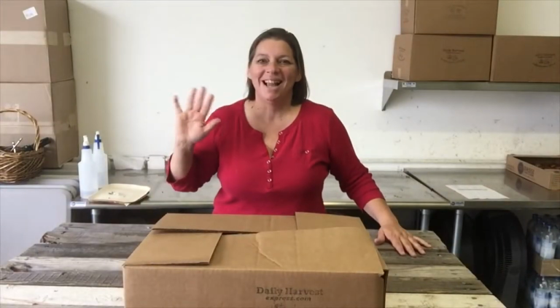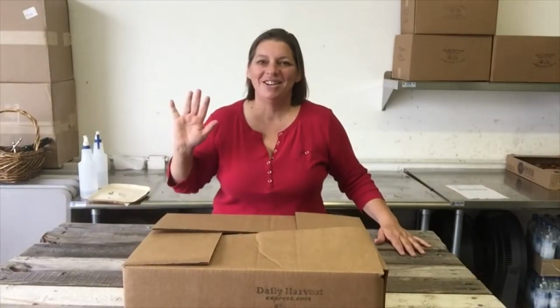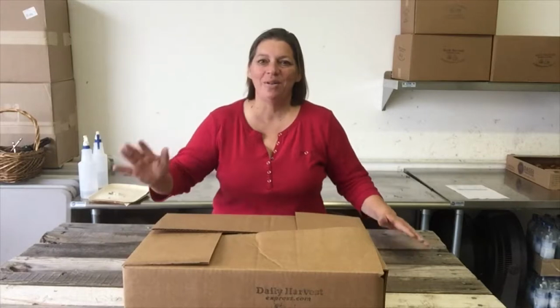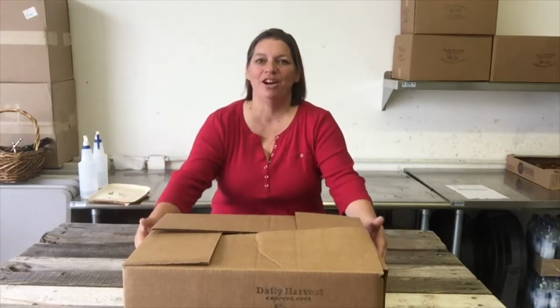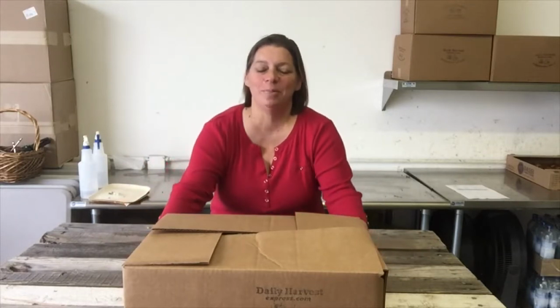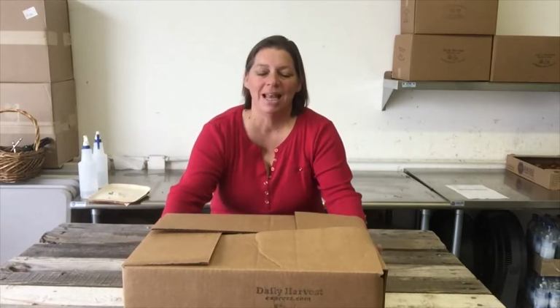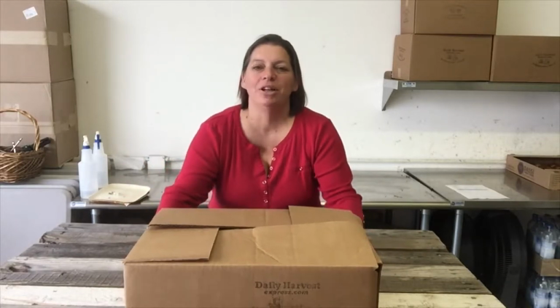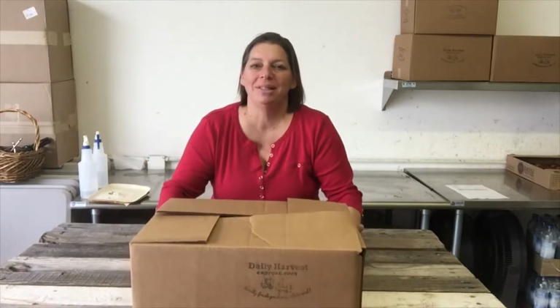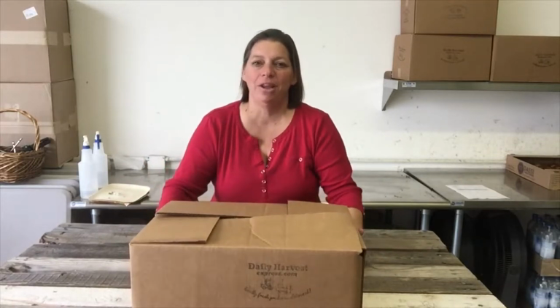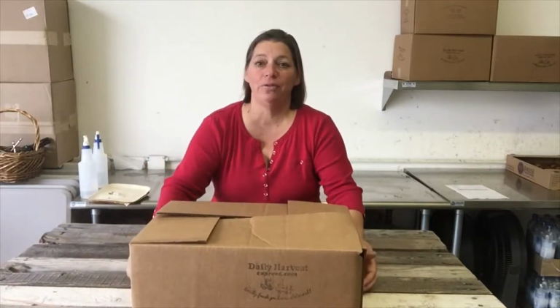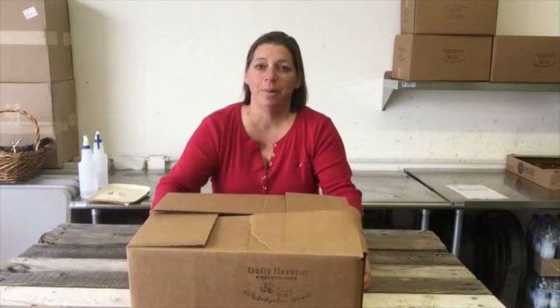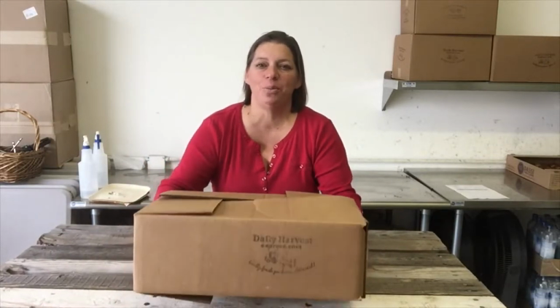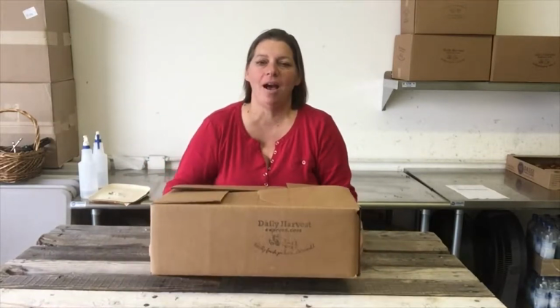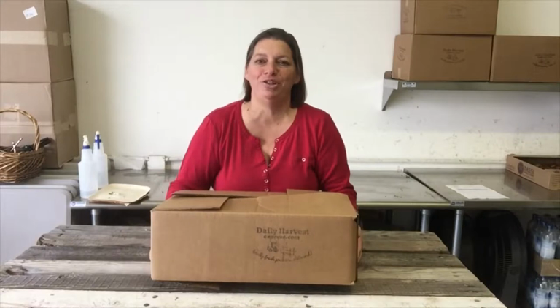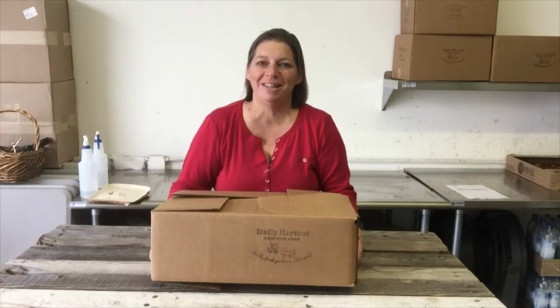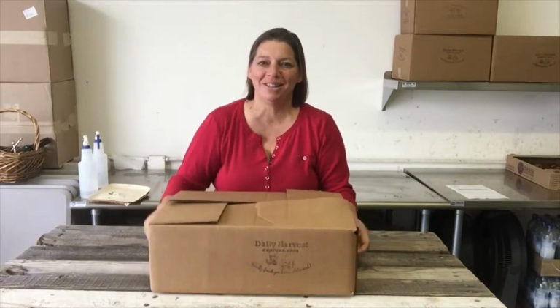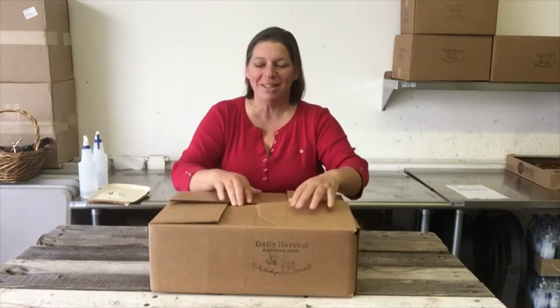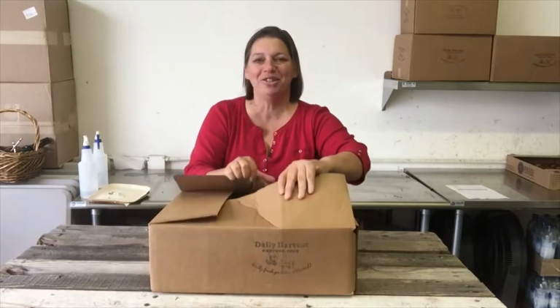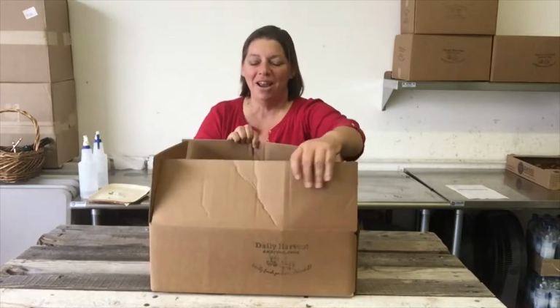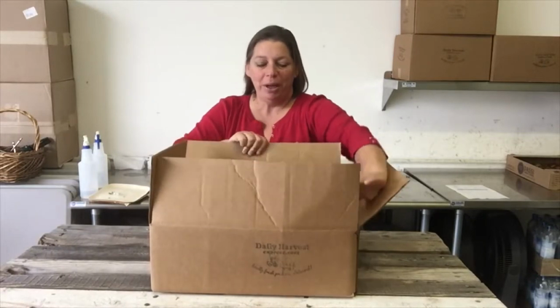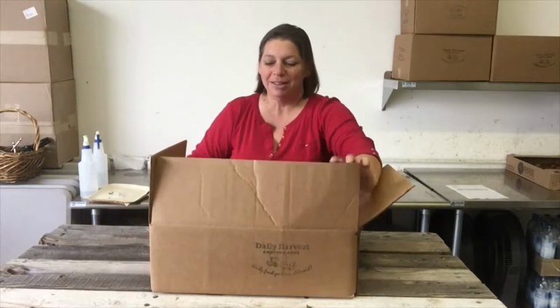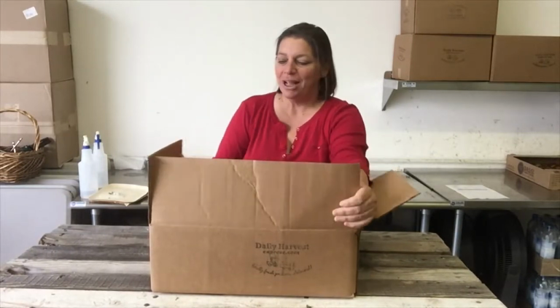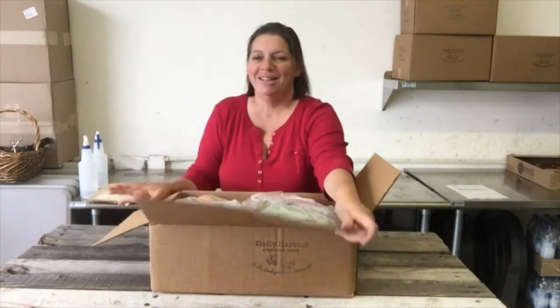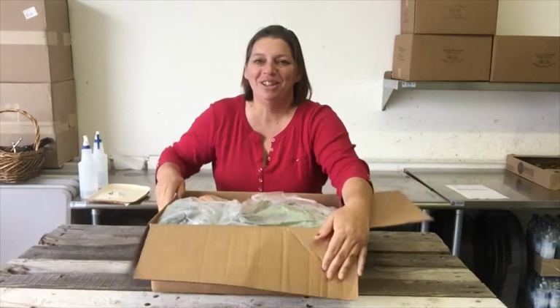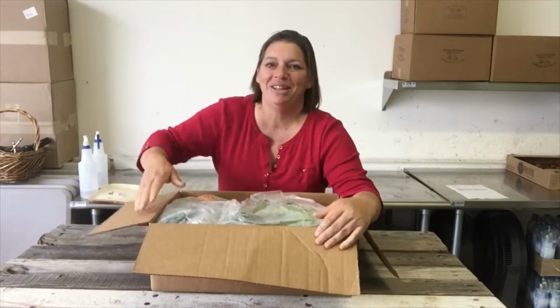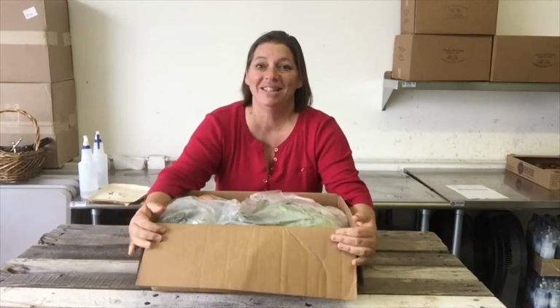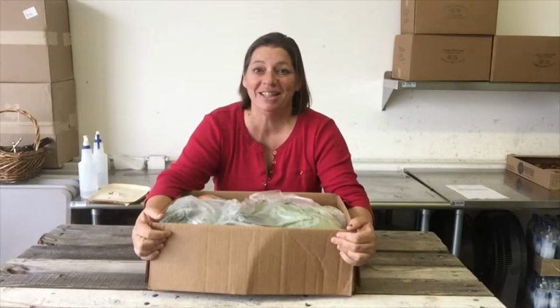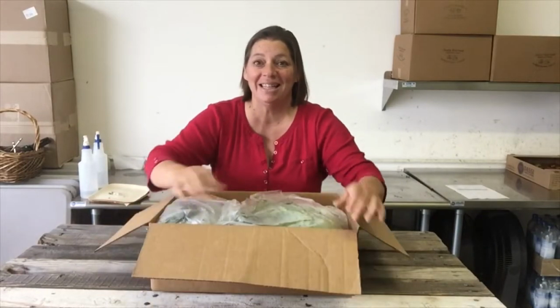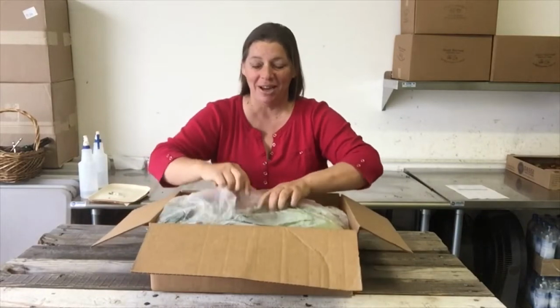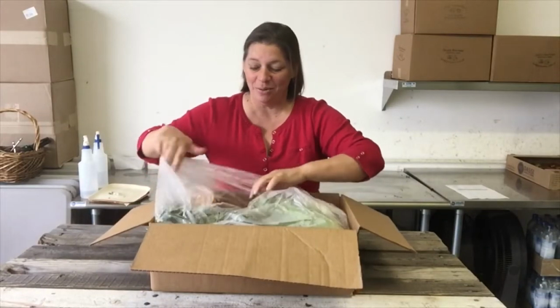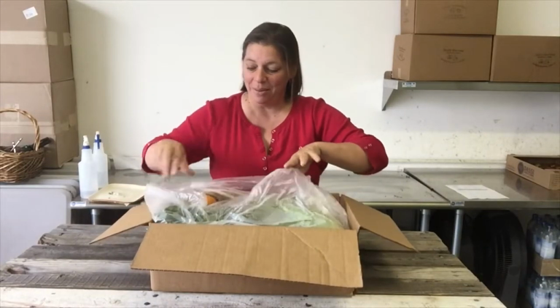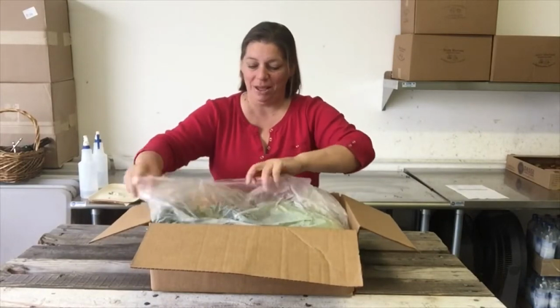Hi there, it's Yvonne with Daily Harvest Express. I want to show you what's coming in your fruit and veggie box the week of June 18th. This is coming Wednesday and Thursday. We are delivering lots of lovely goodies, so let's take a look inside together and see what we're coming up with.